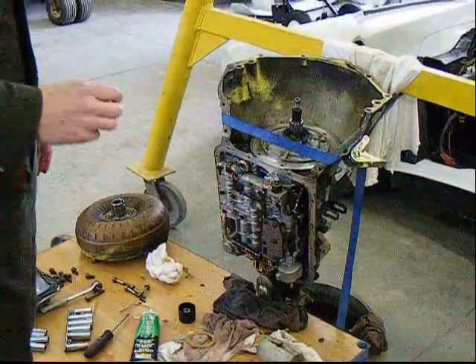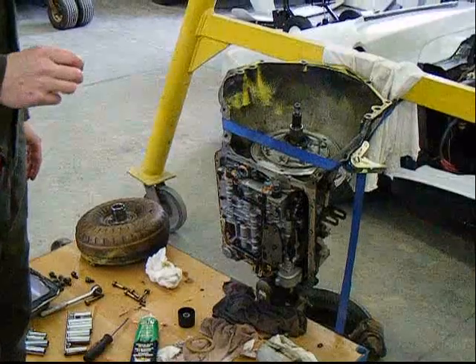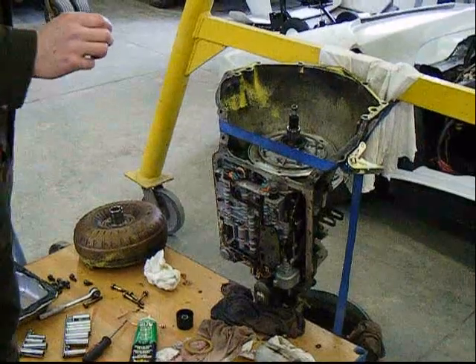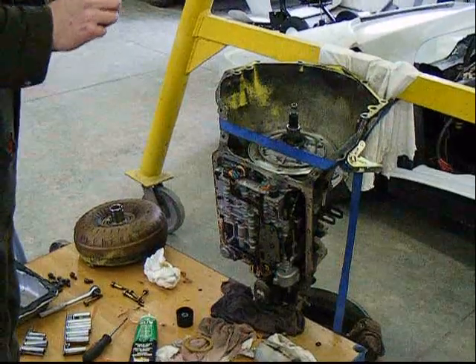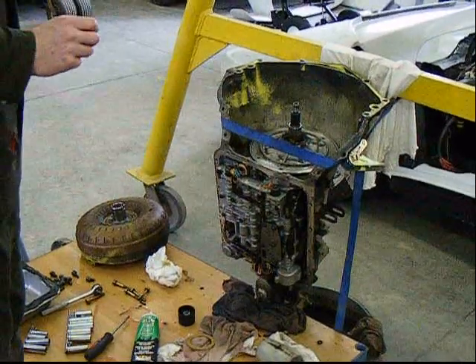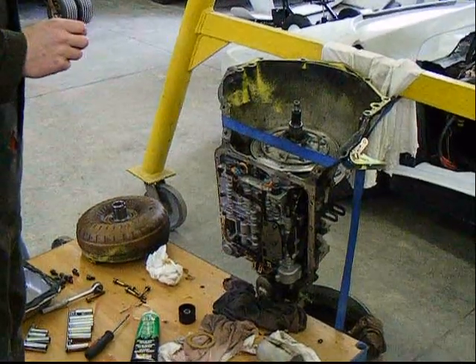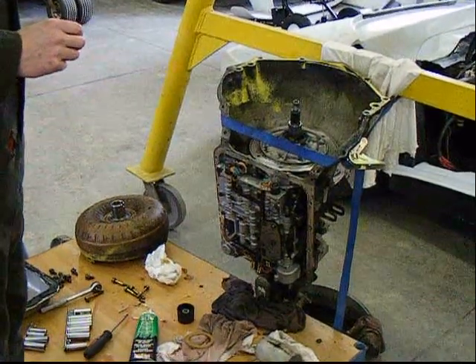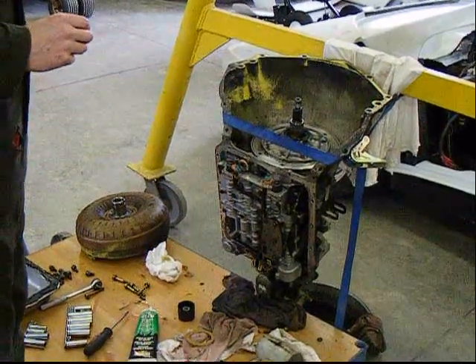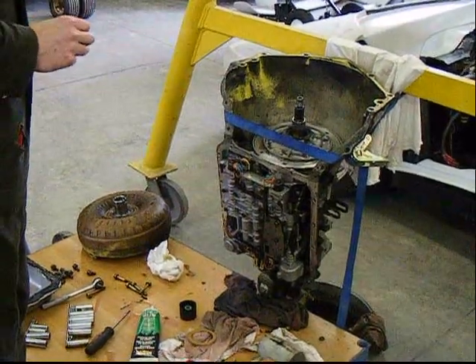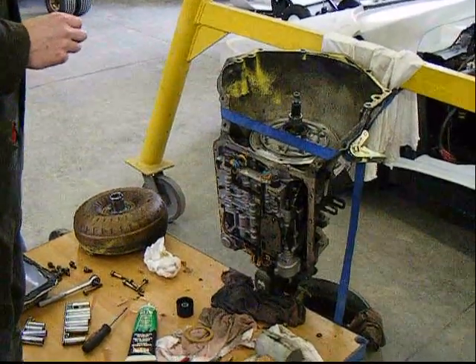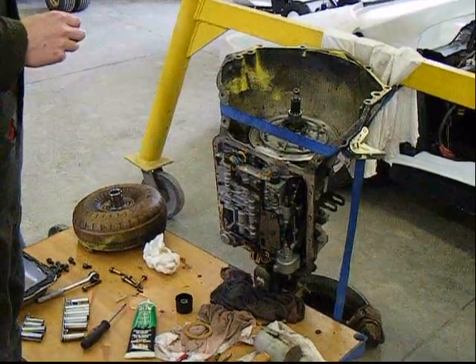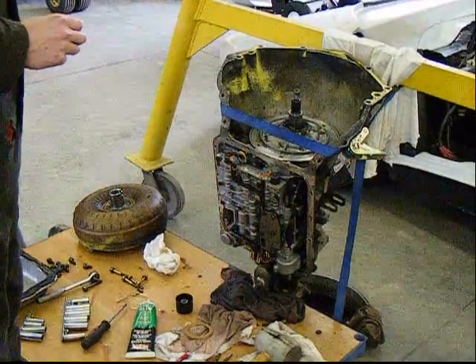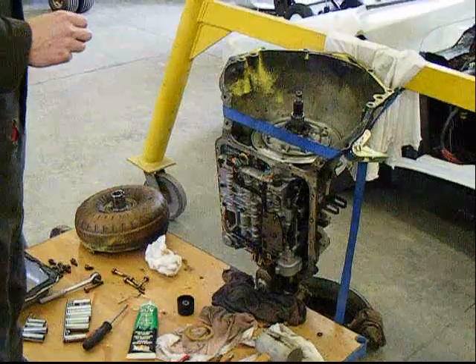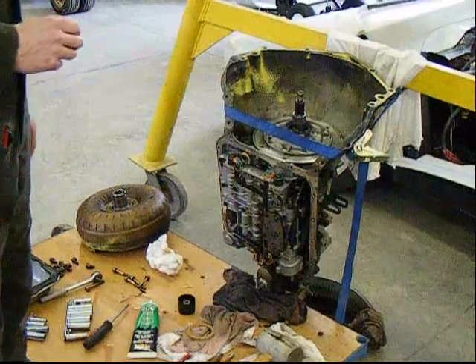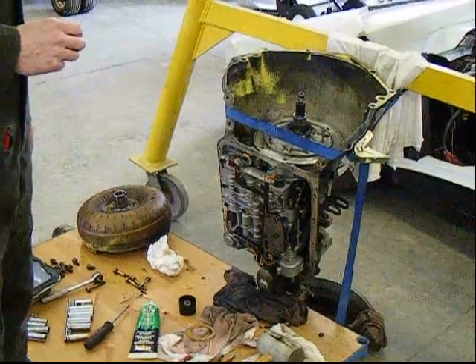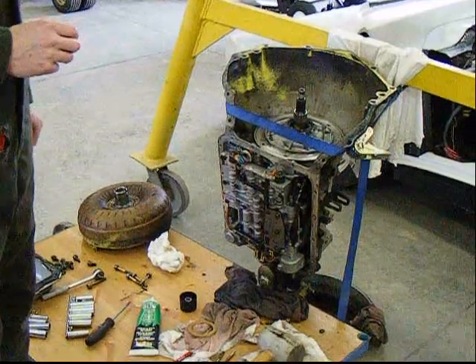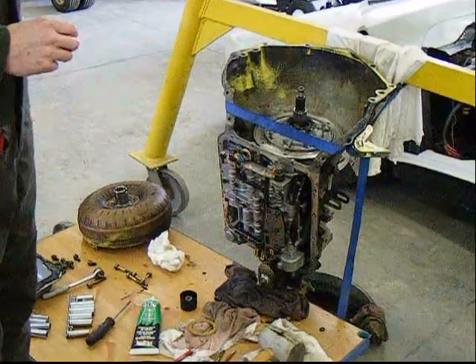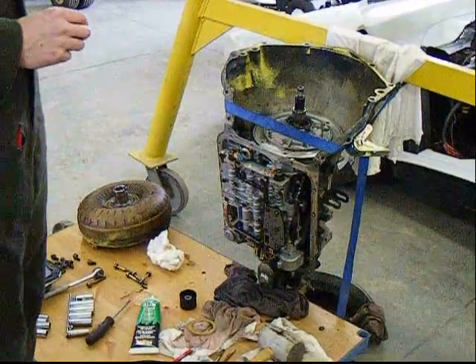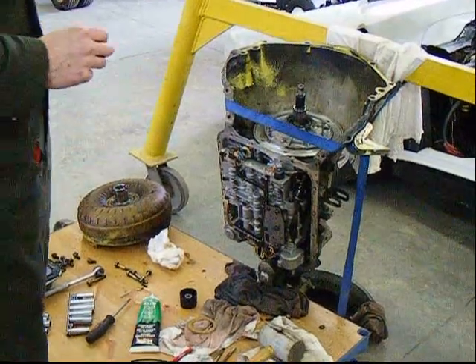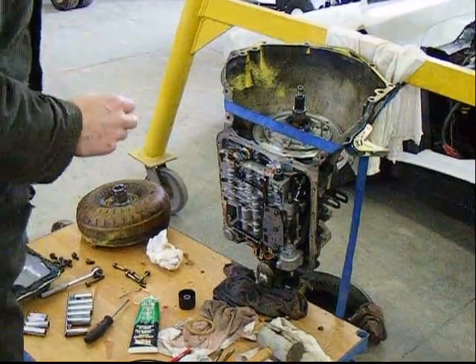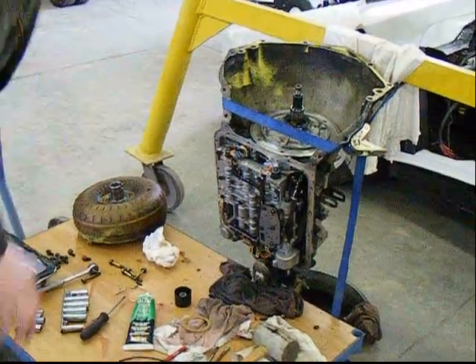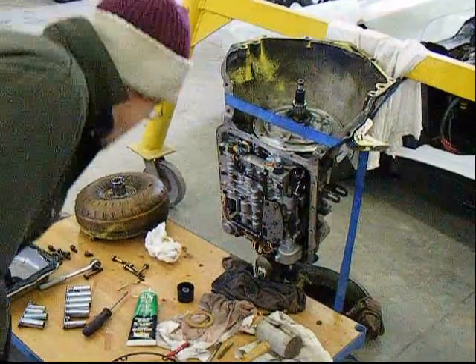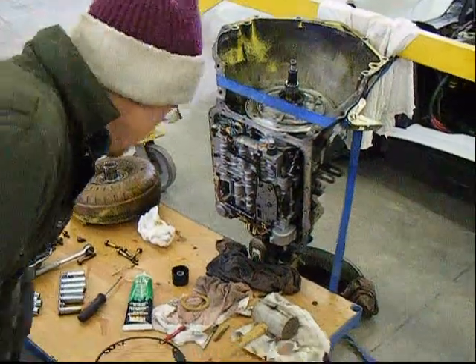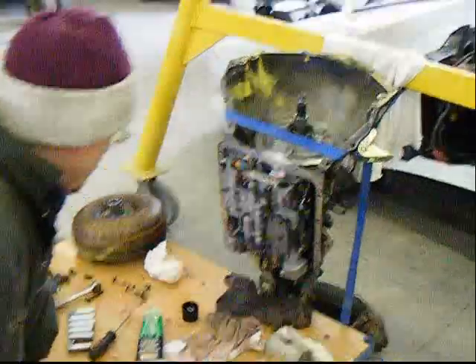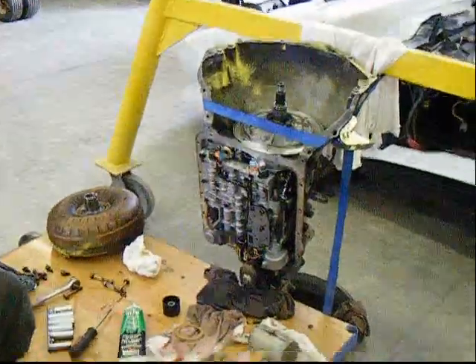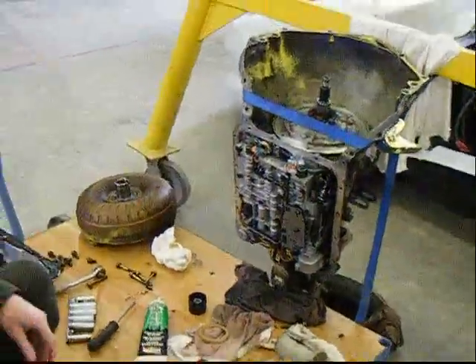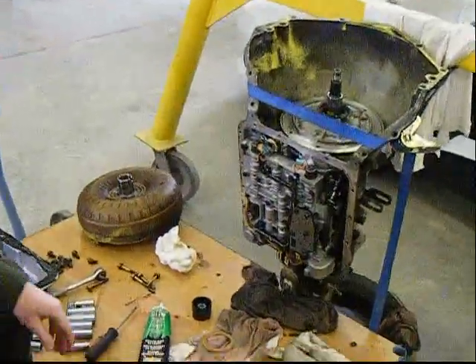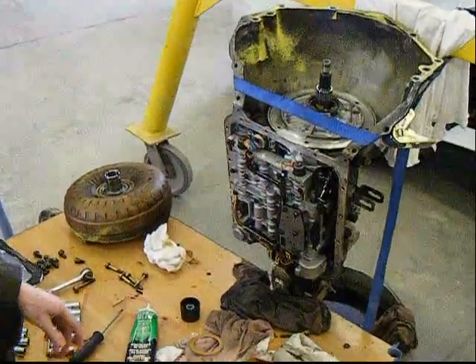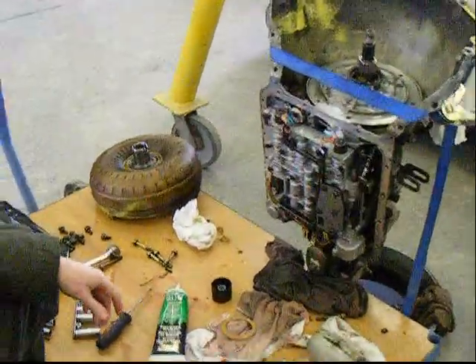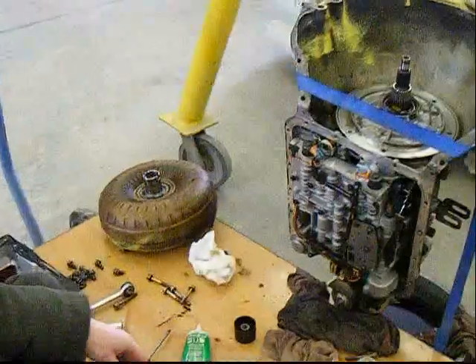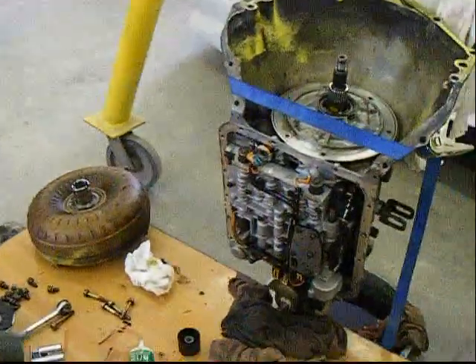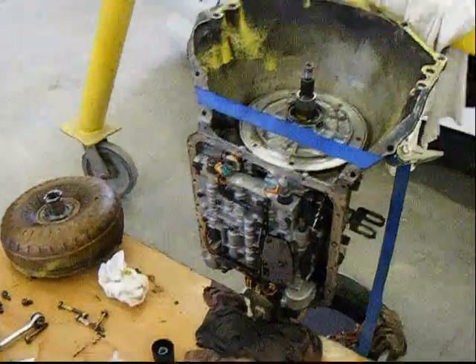Now the thing to note is that you can't remove the transmission oil pump without removing some of the things that are in the transmission itself. What I've already done in preparing for this is I've removed the oil pan and I've also removed the oil filter.